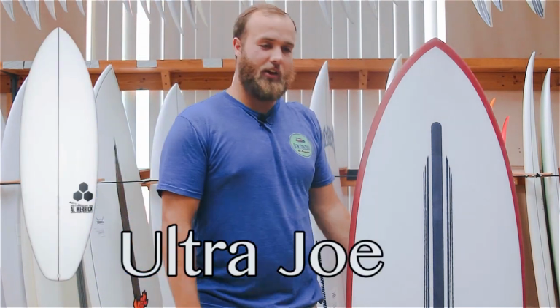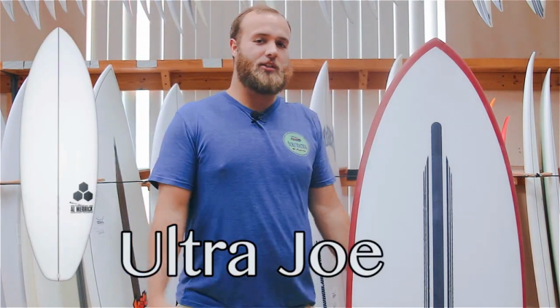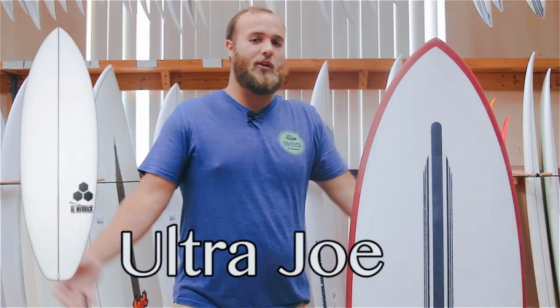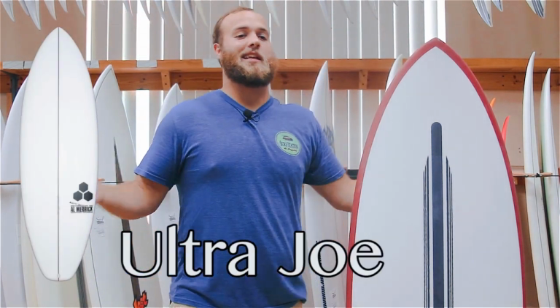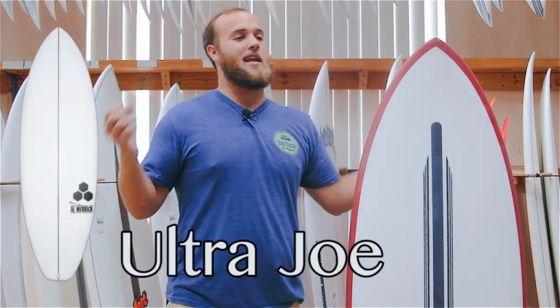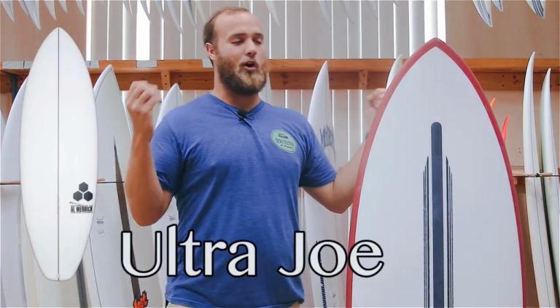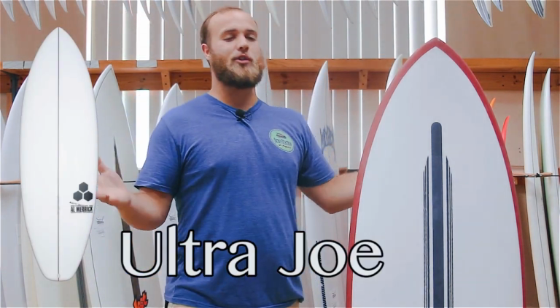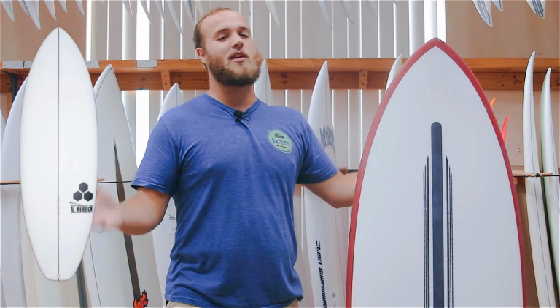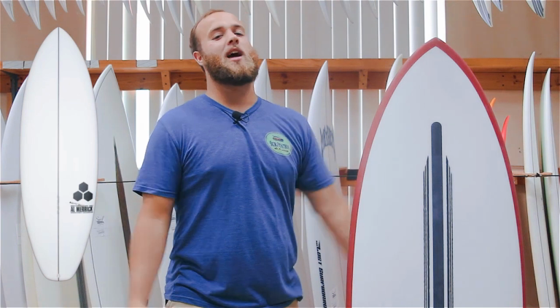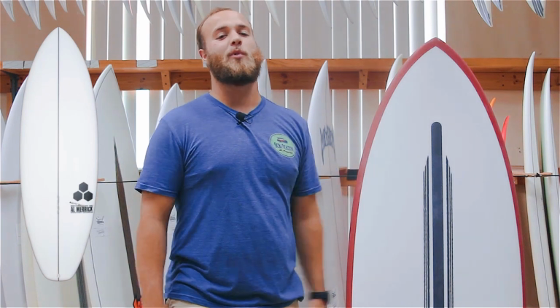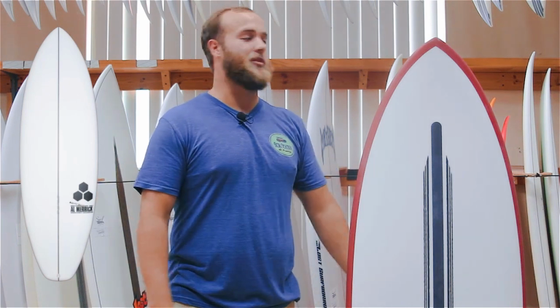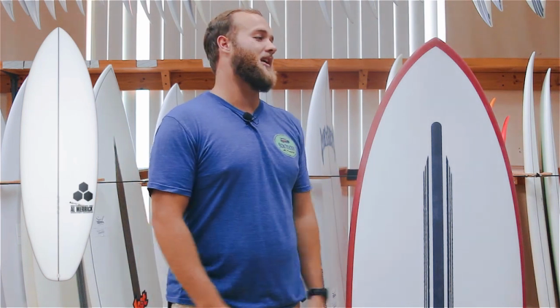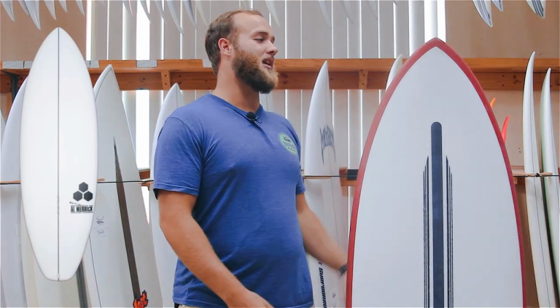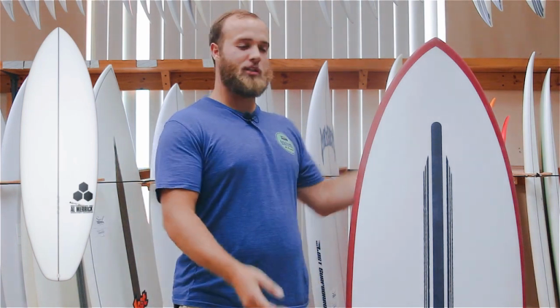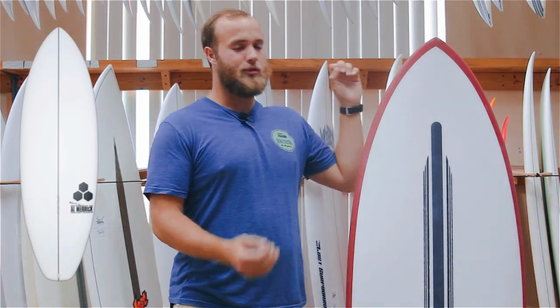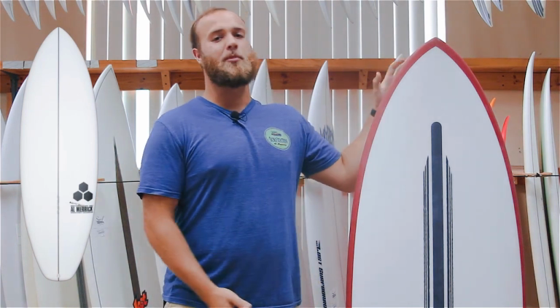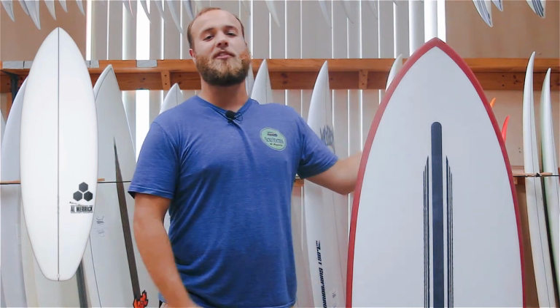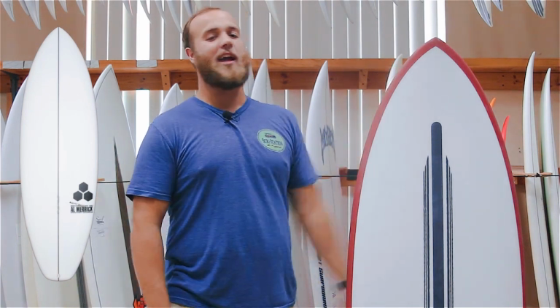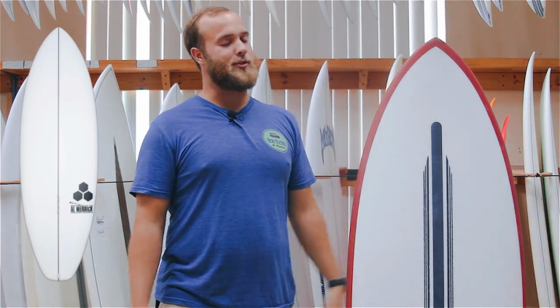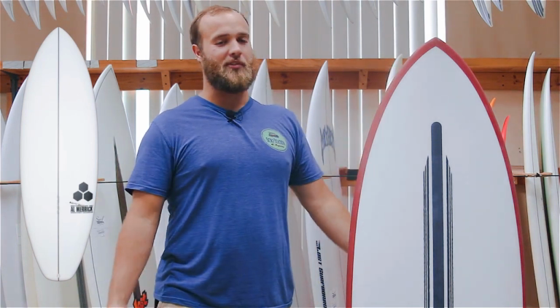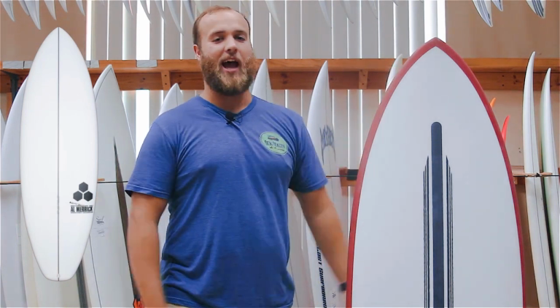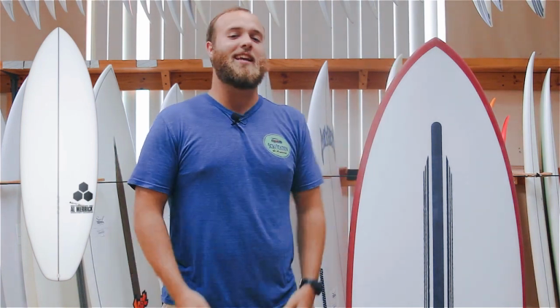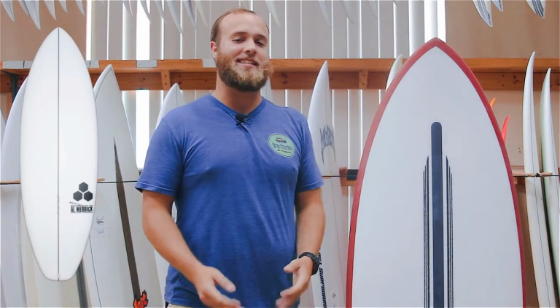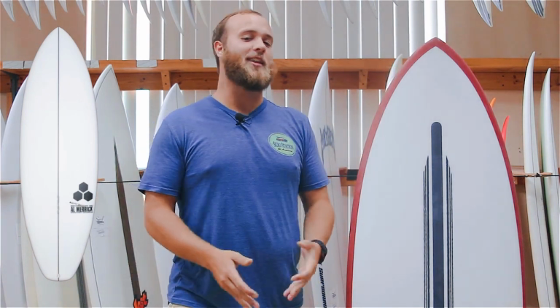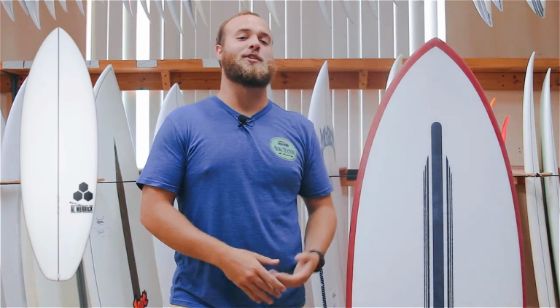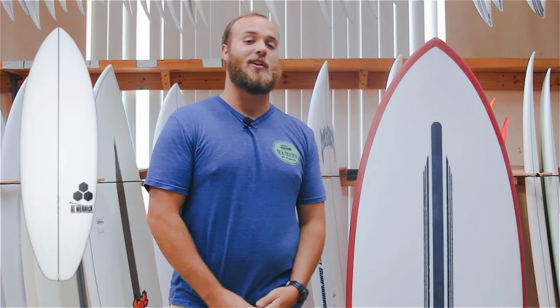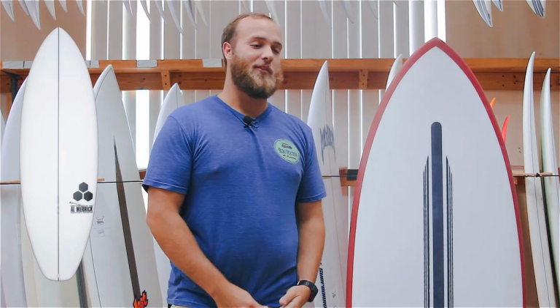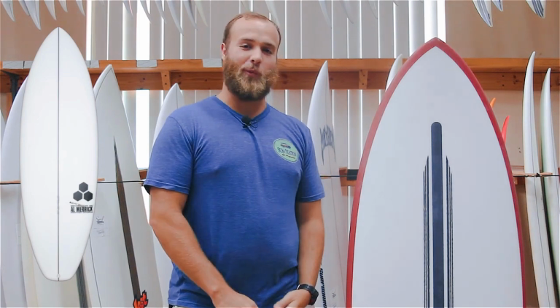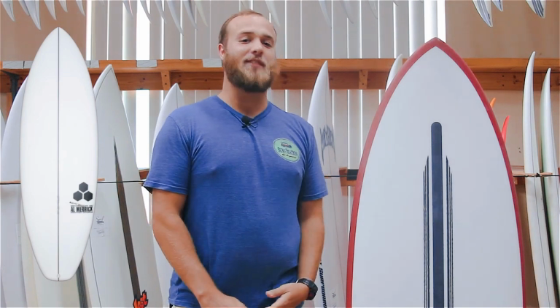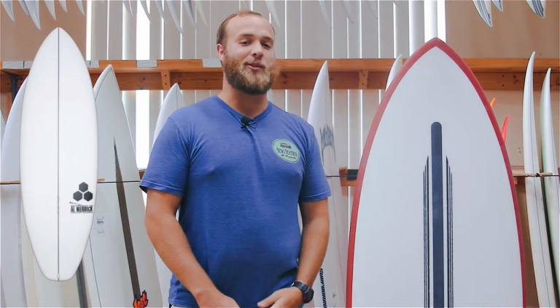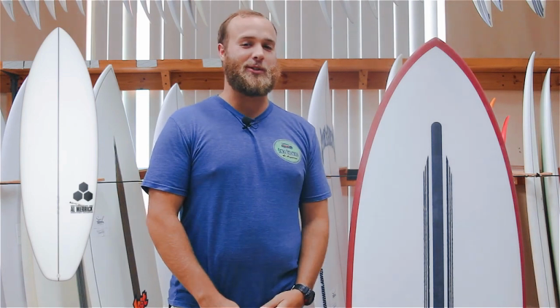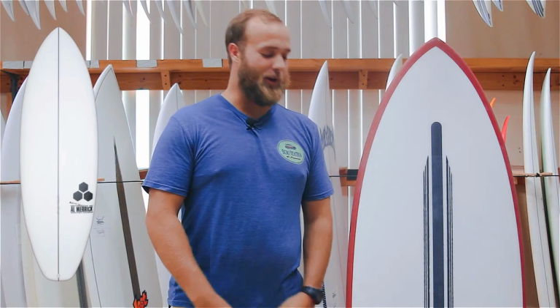The Ultra Joe is an all-new summertime board from Channel Islands. Super flat, super fat — exactly what you want for when the waves get real small.